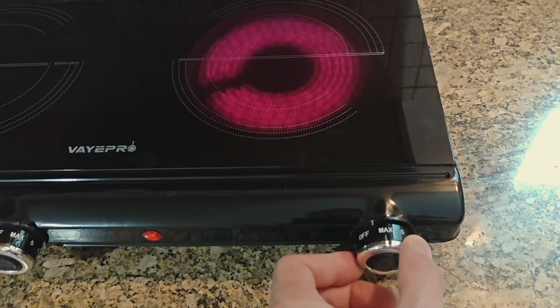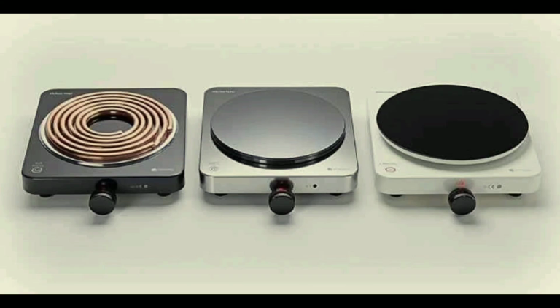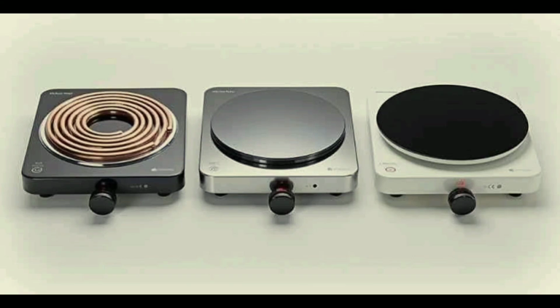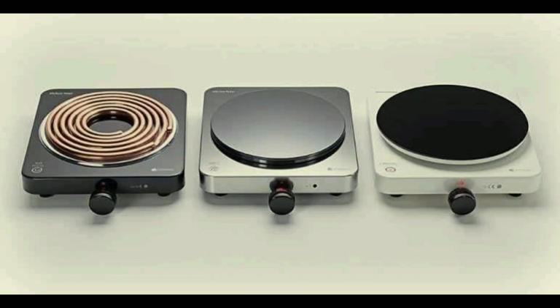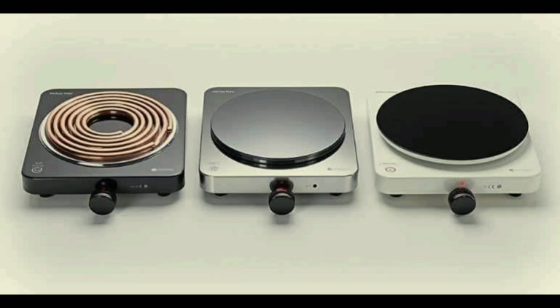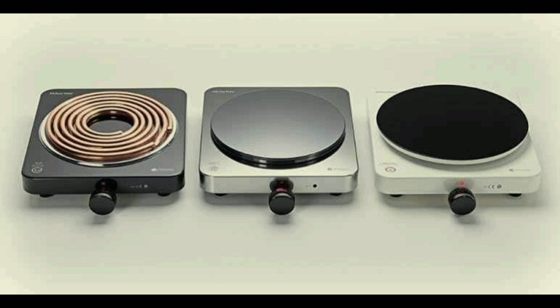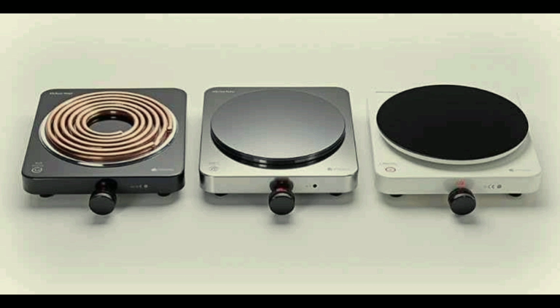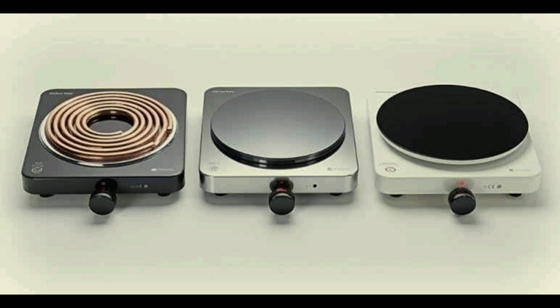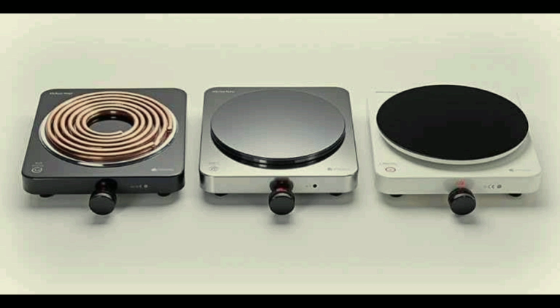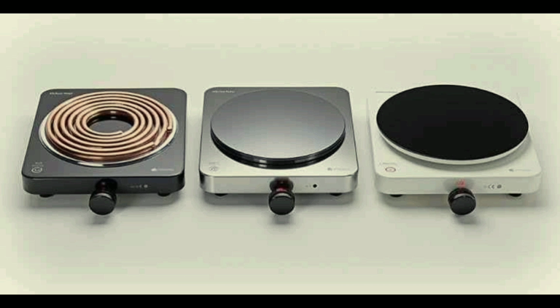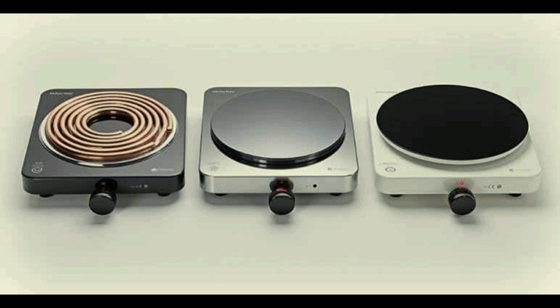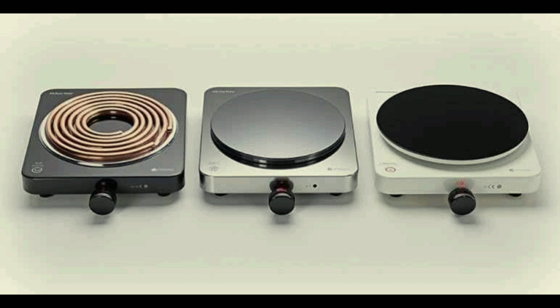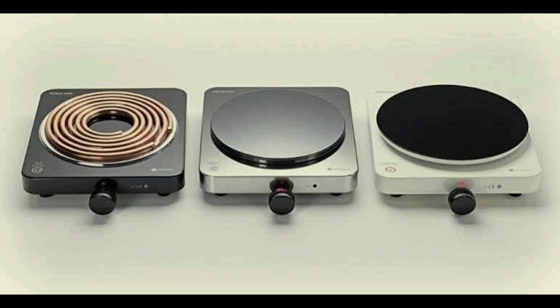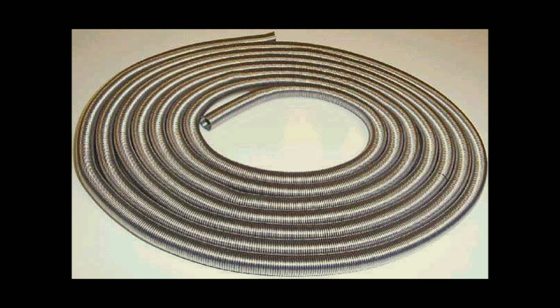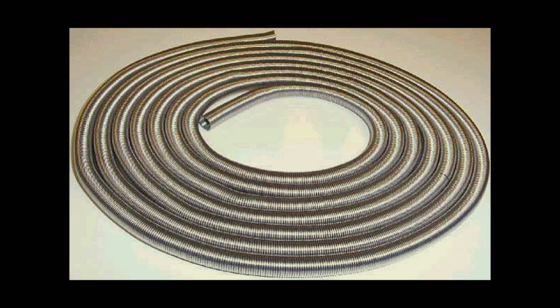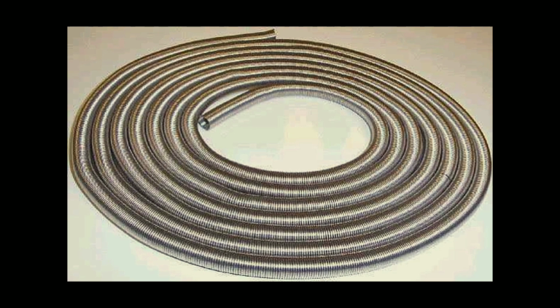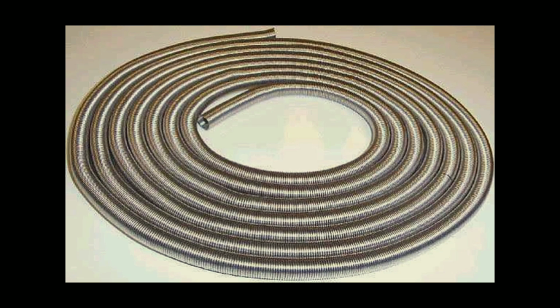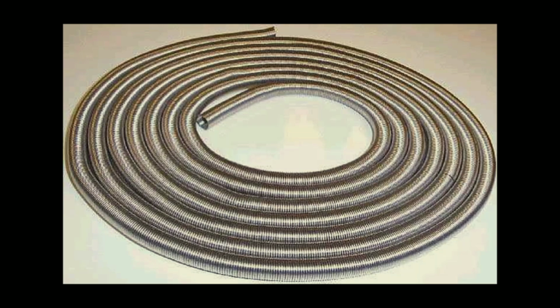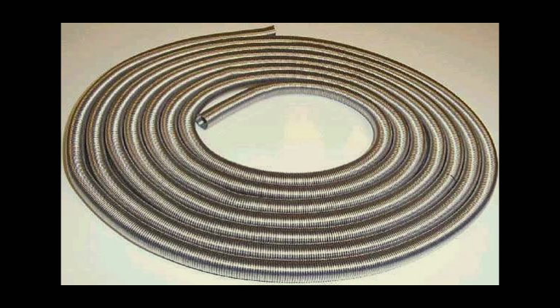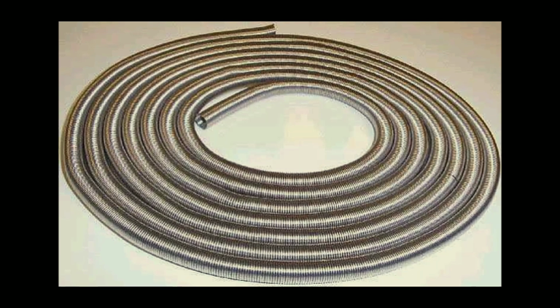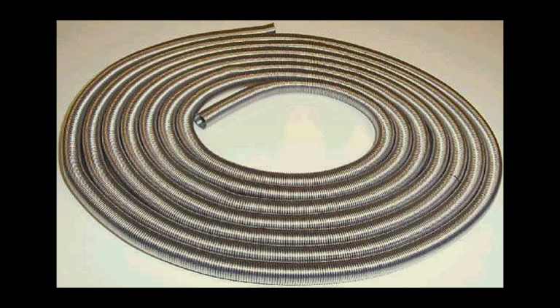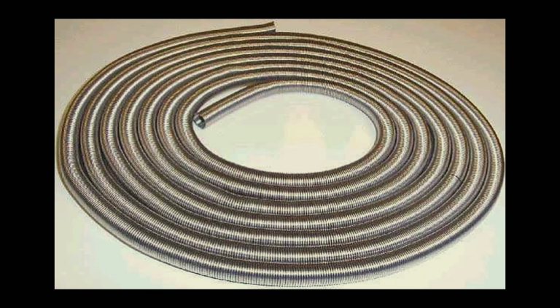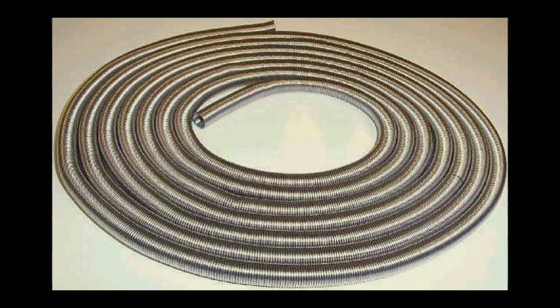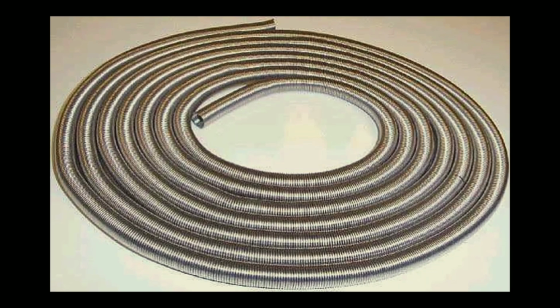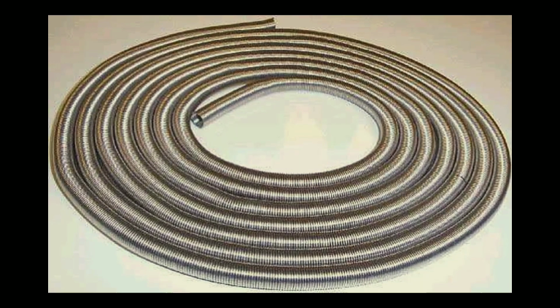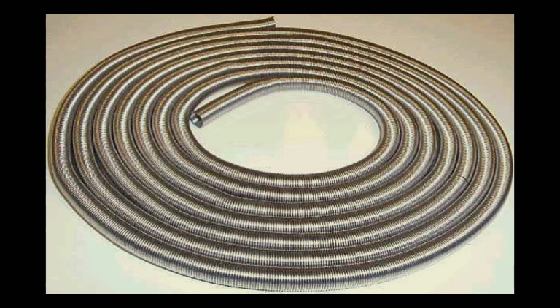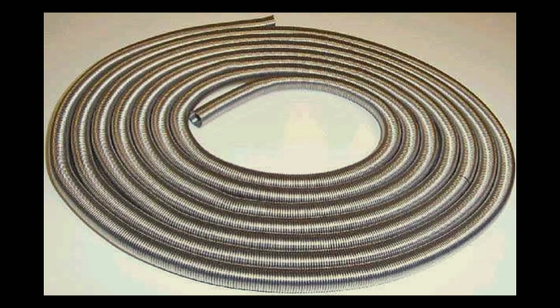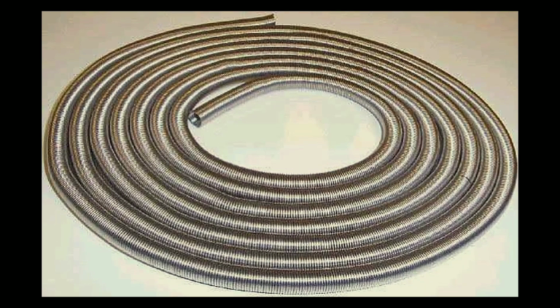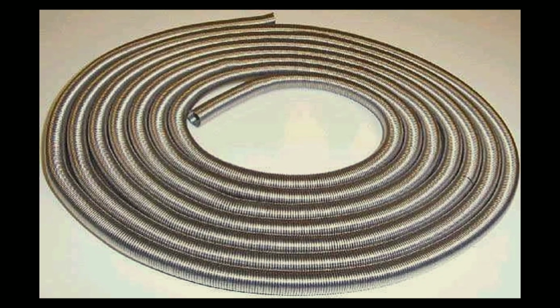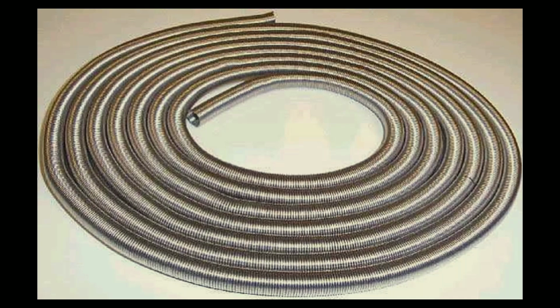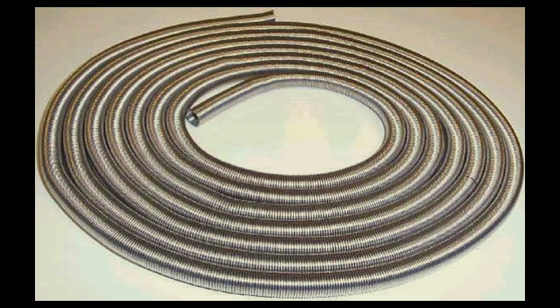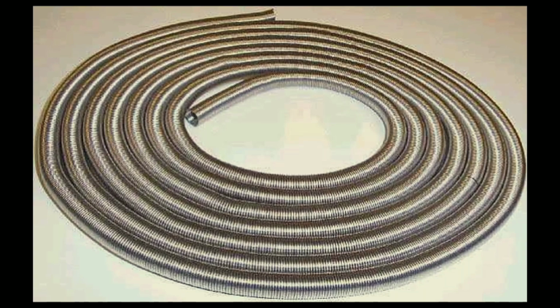The hot plate is made up of some basic components. Number 1: the heating element. This is the part that gets hot — it is actually a metal coil like nichrome wire, or a flat ceramic element.